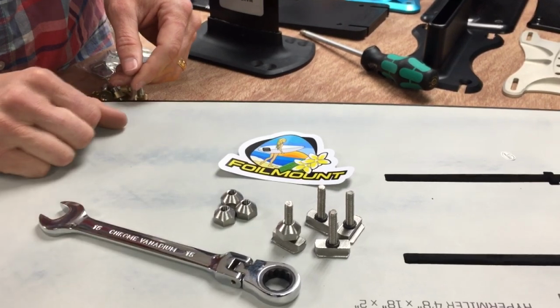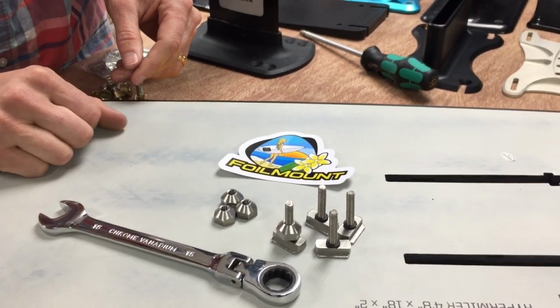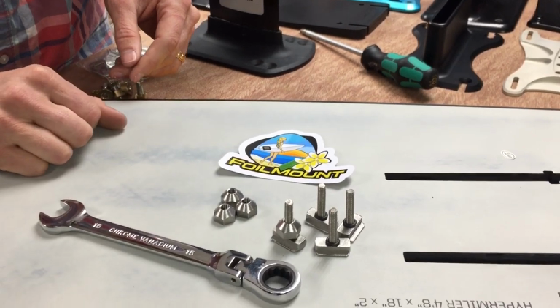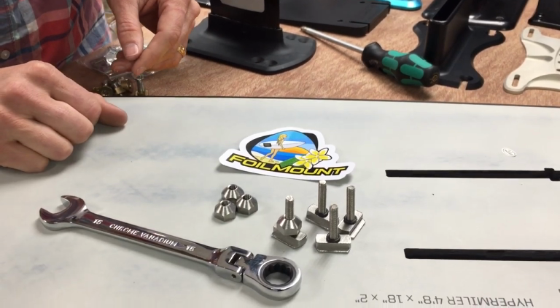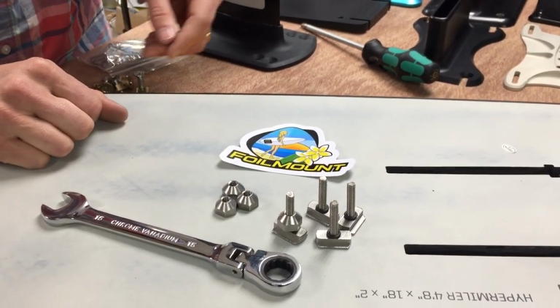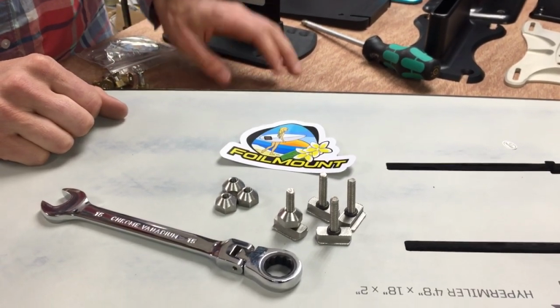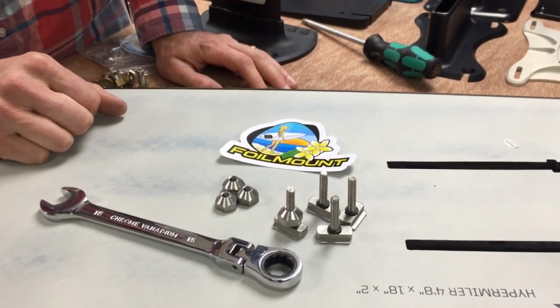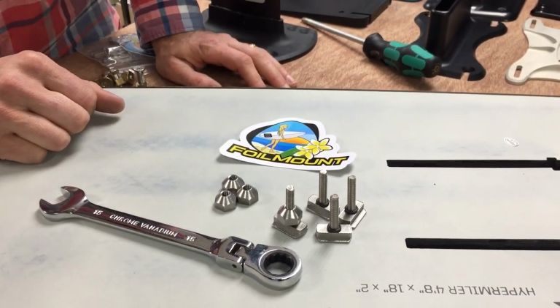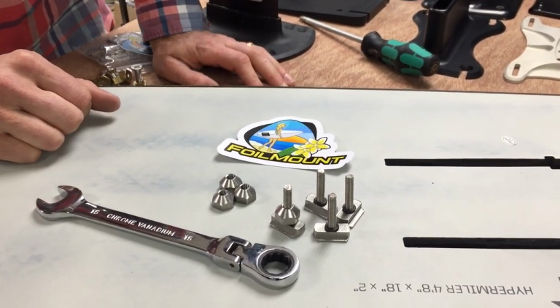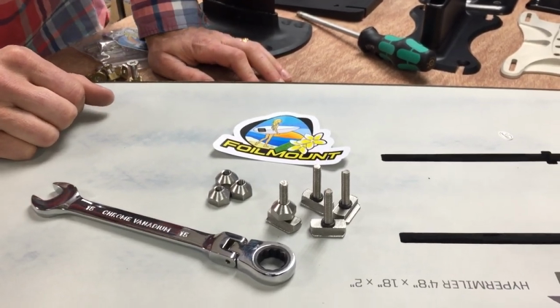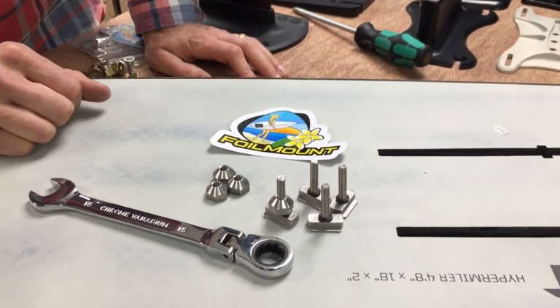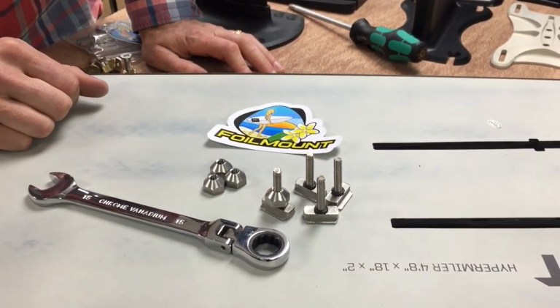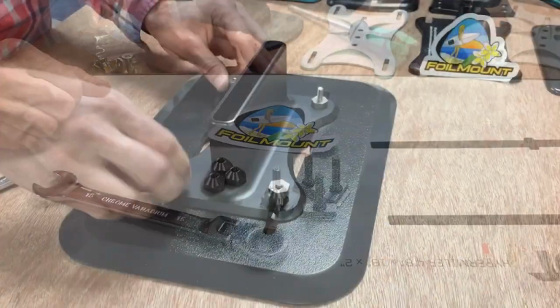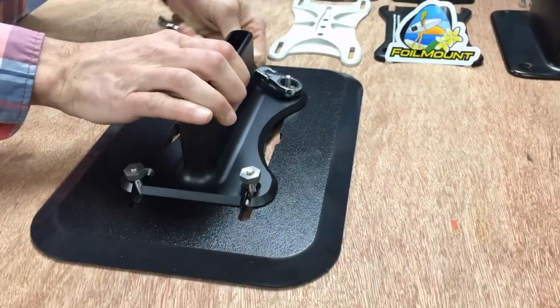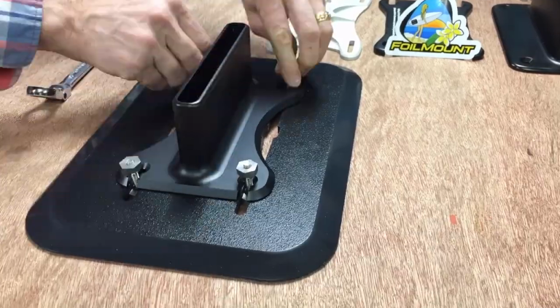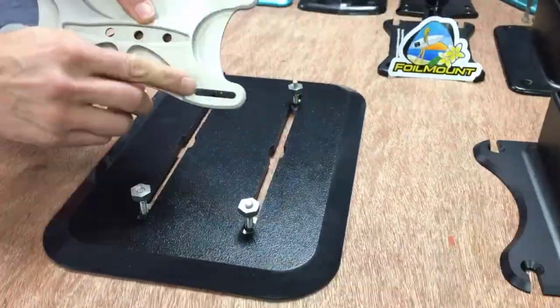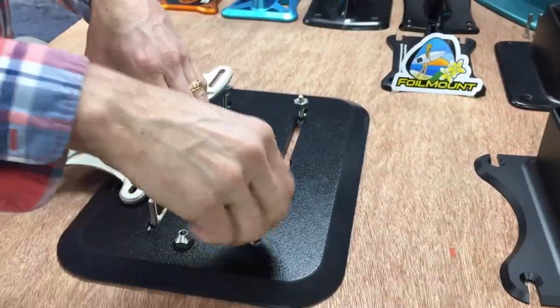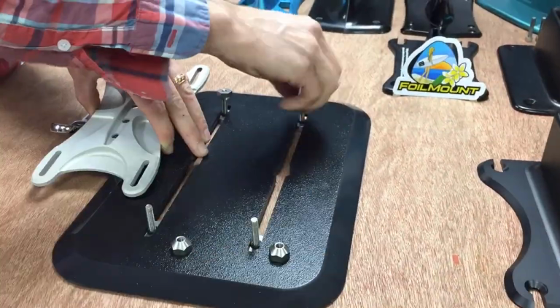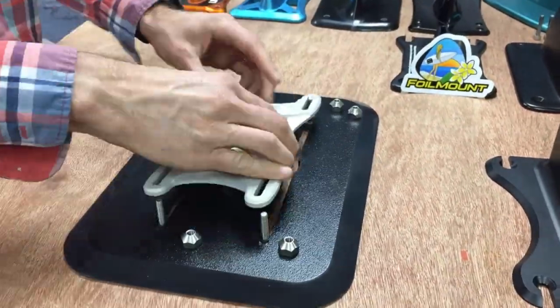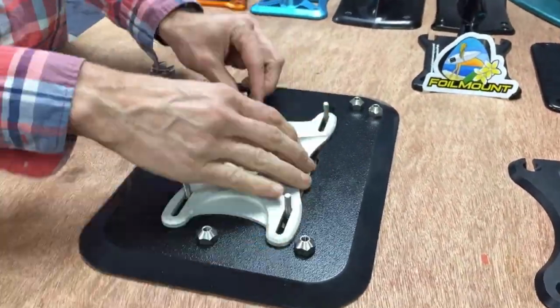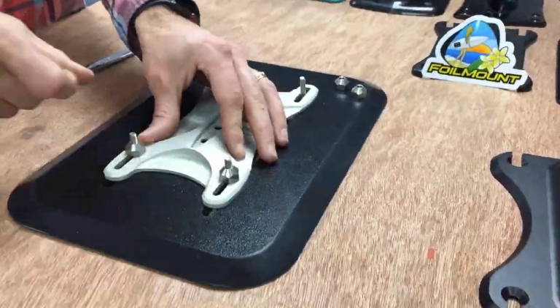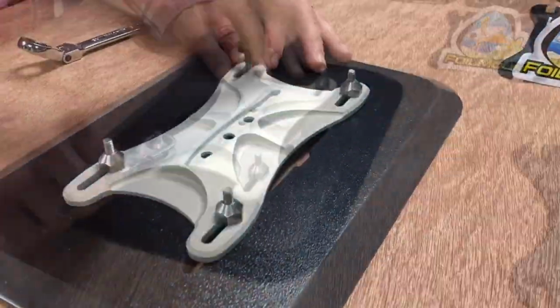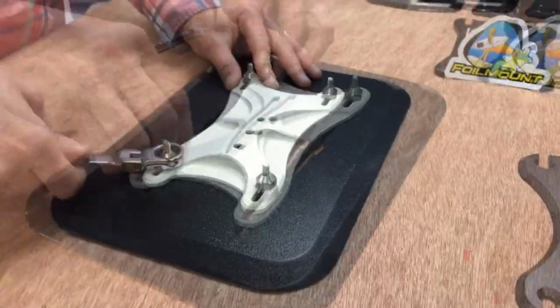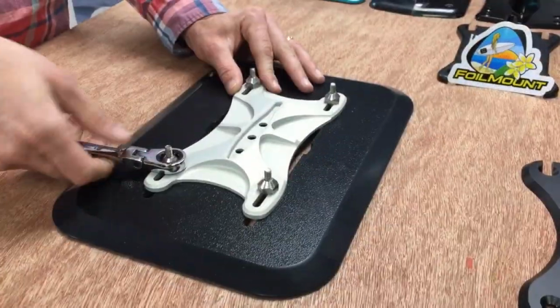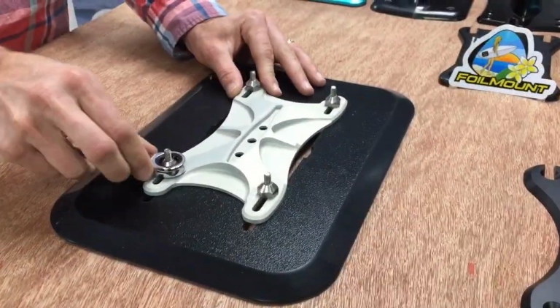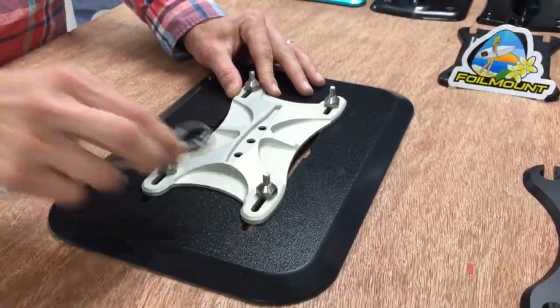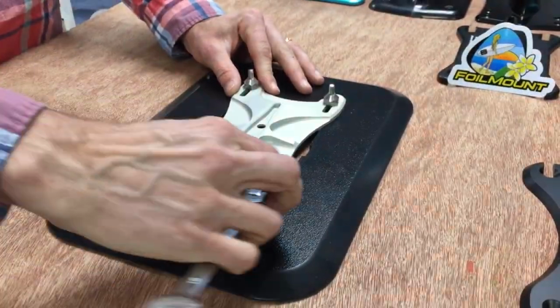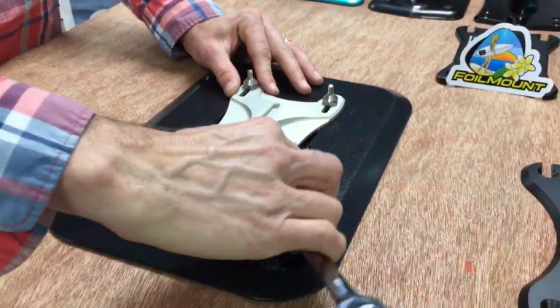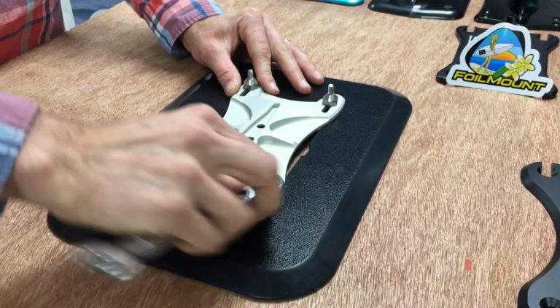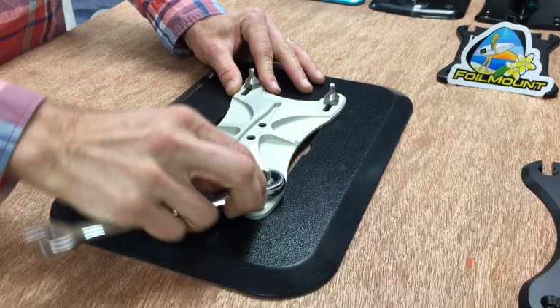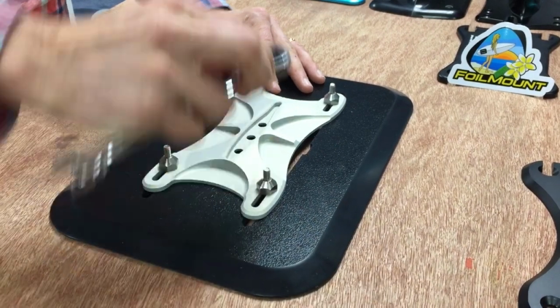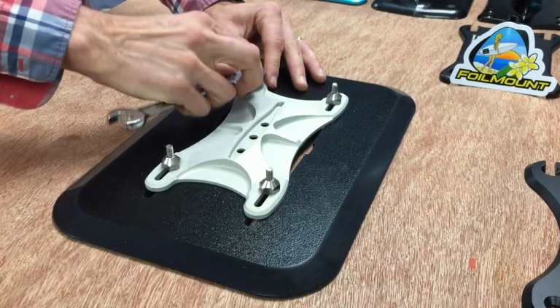The strength comes from the fact that there's no threads in the actual T slider — they're up top. It makes it very strong. Now let's show some more installs on different base plates, which is exactly what we're going to do.